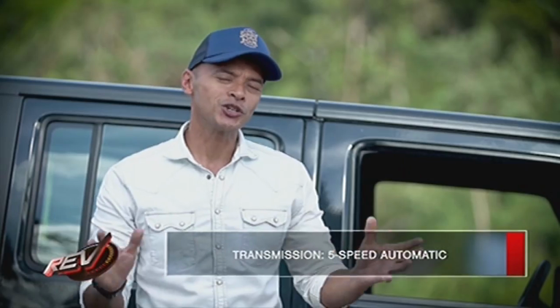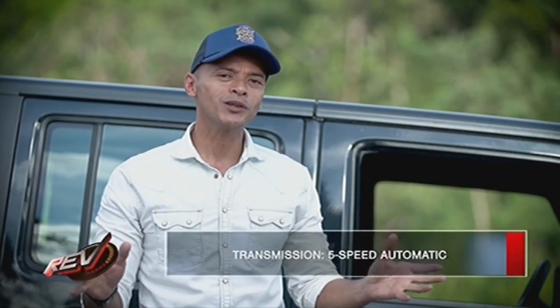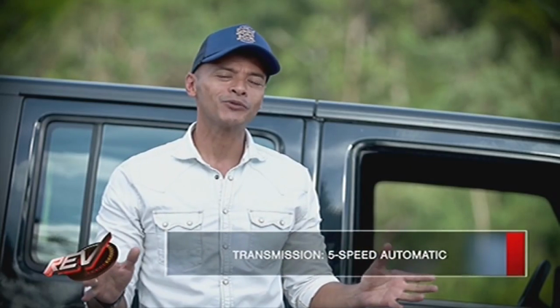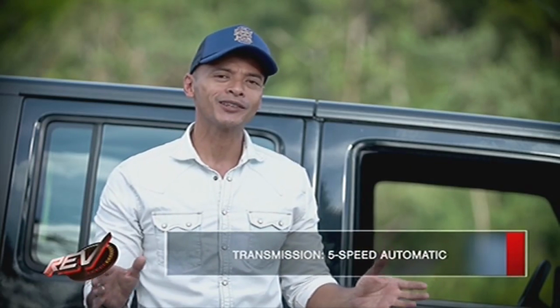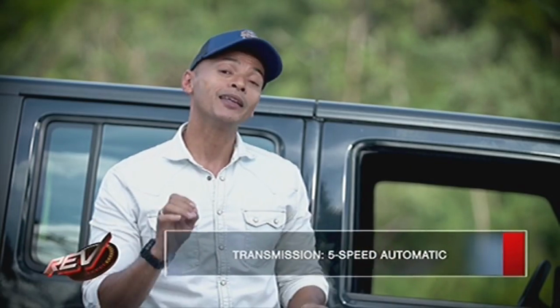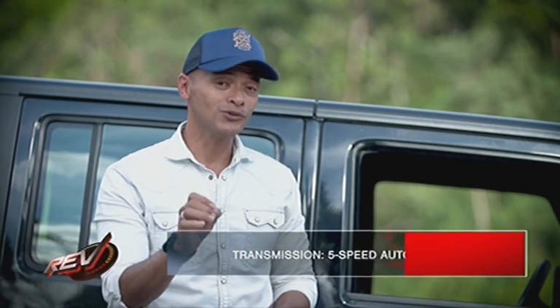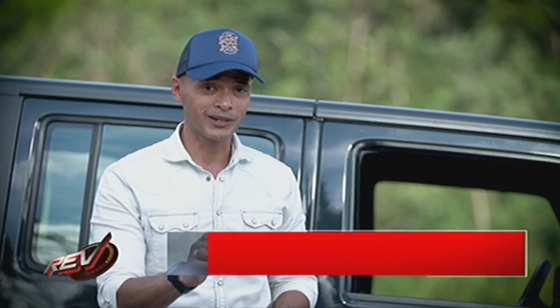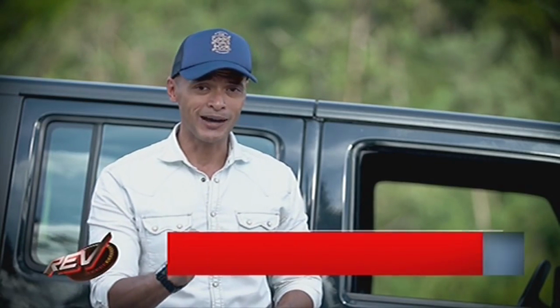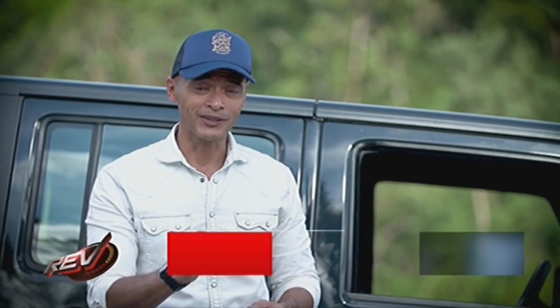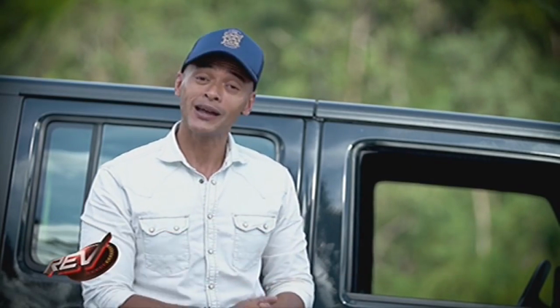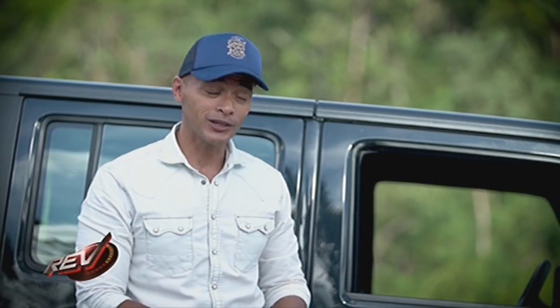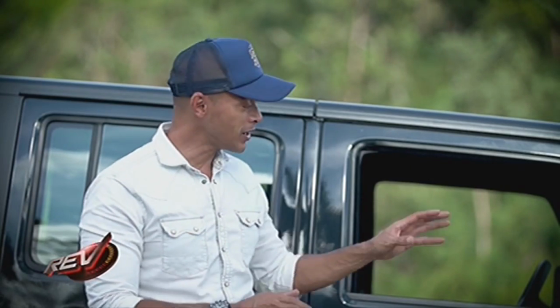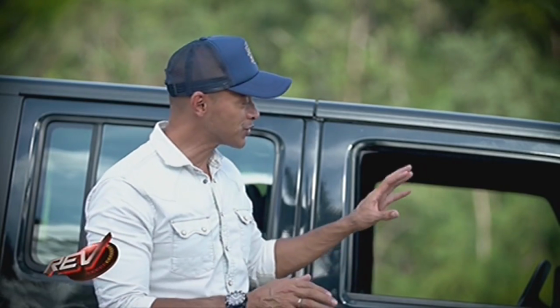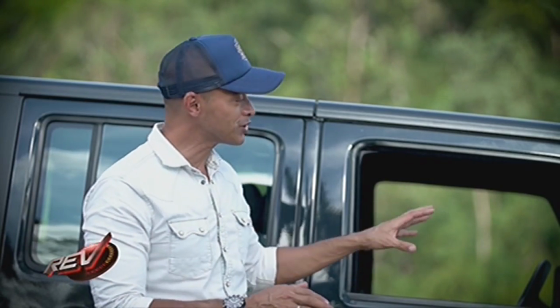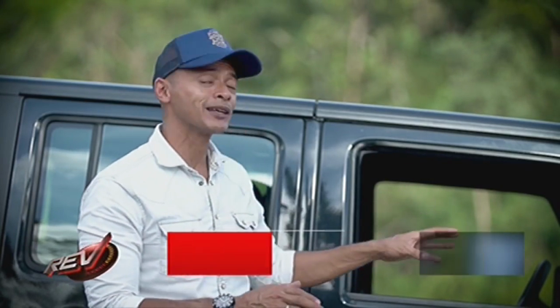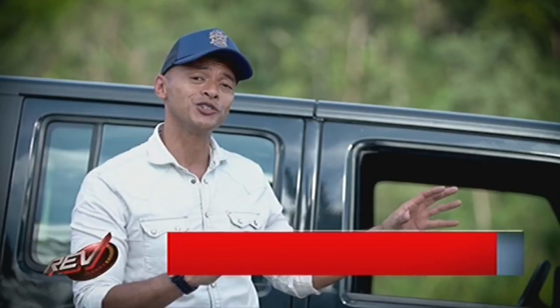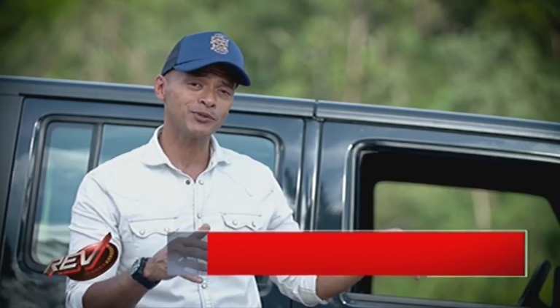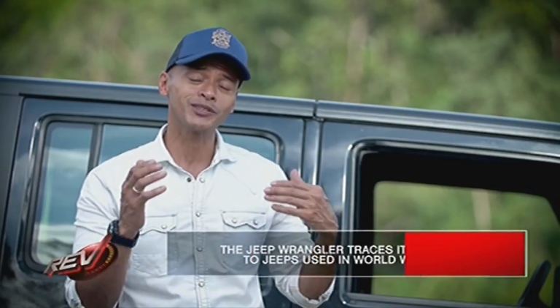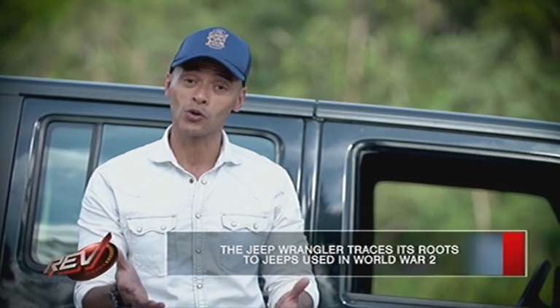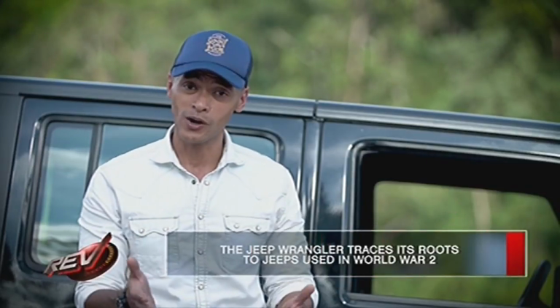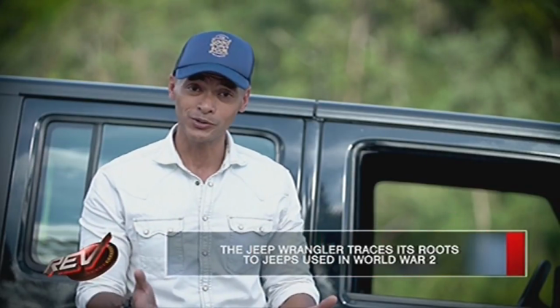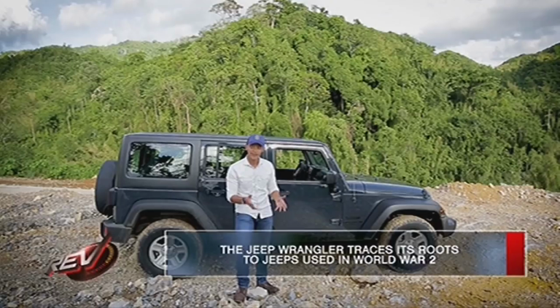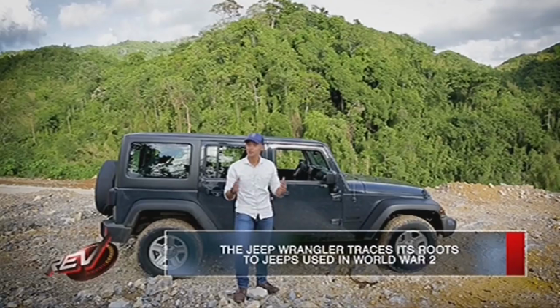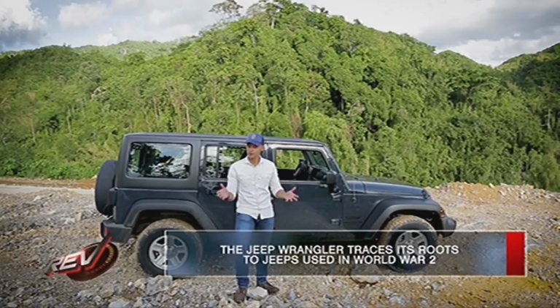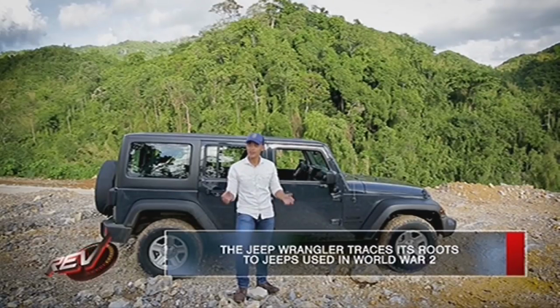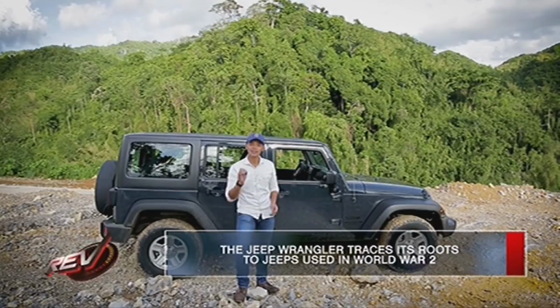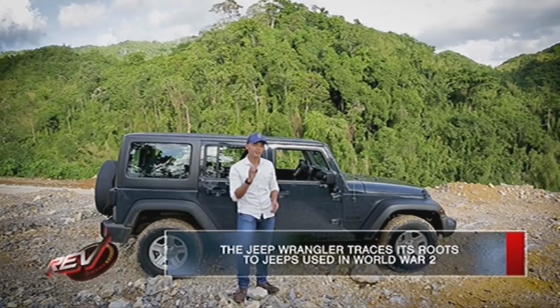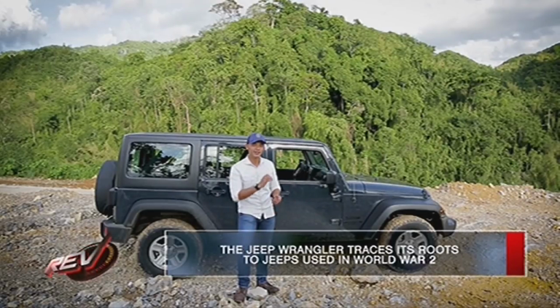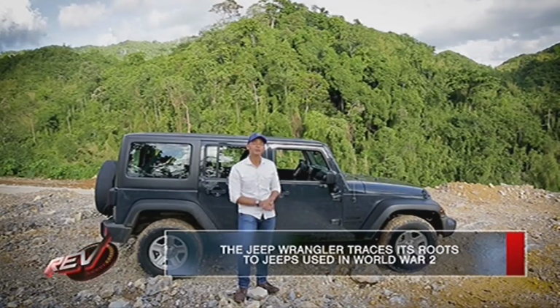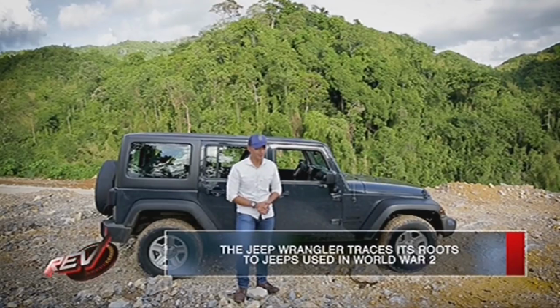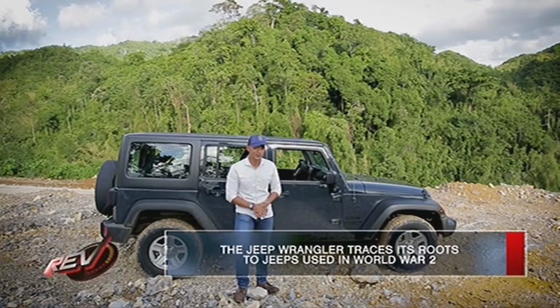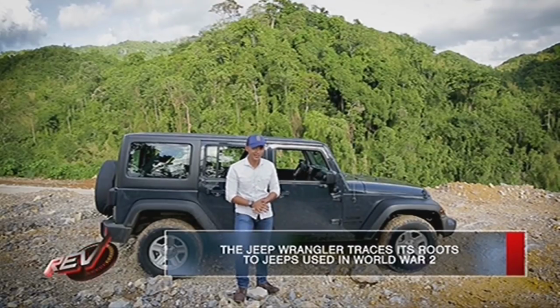Just one look at the Wrangler and you know what it's about. In fact, you can trace its roots back to the Jeeps used in World War II. And Jeep has kept this design pretty much the same.